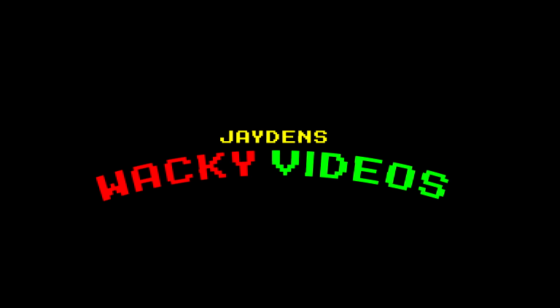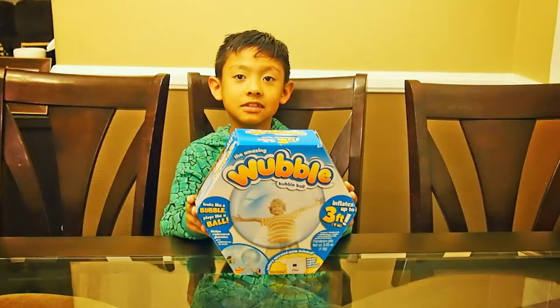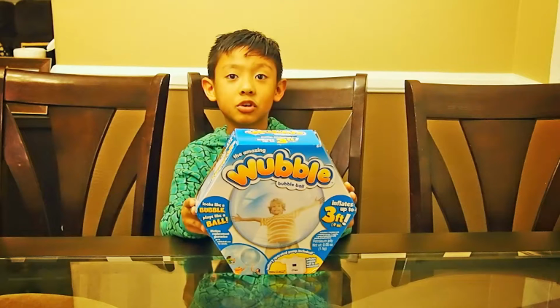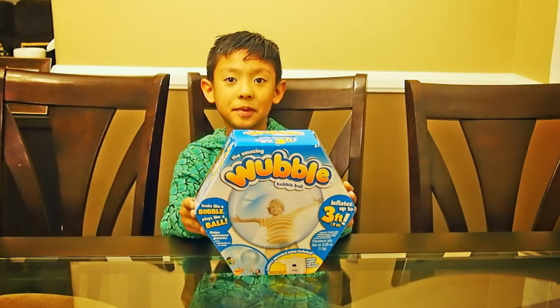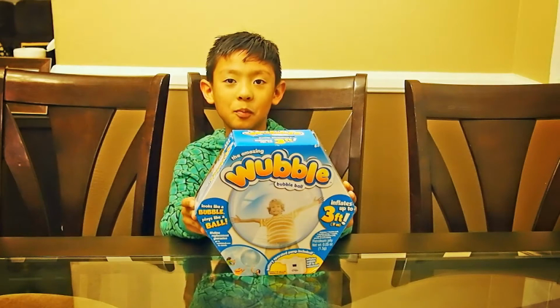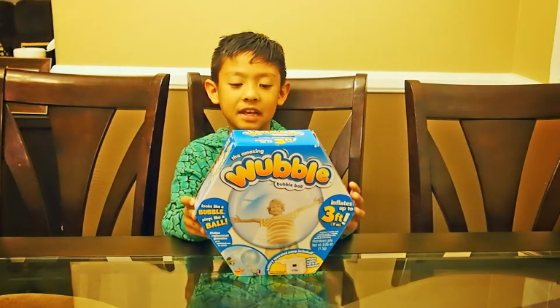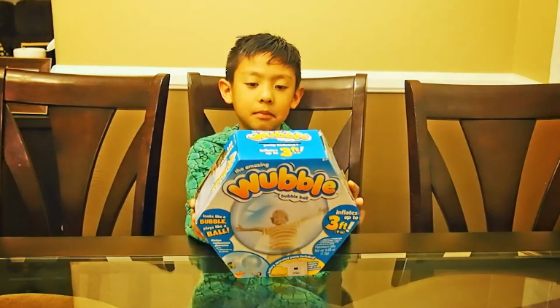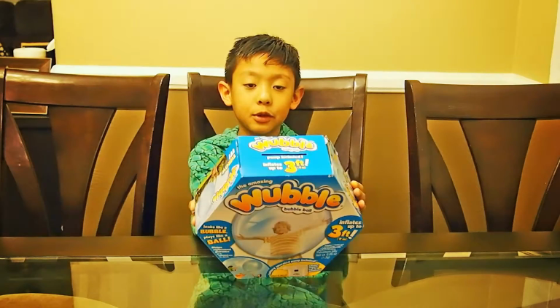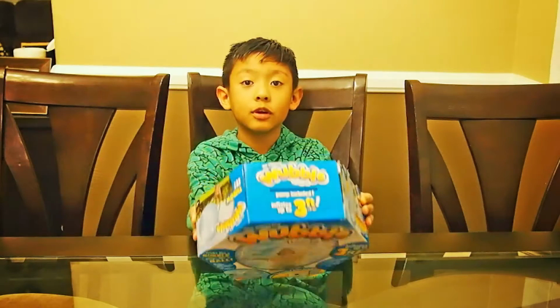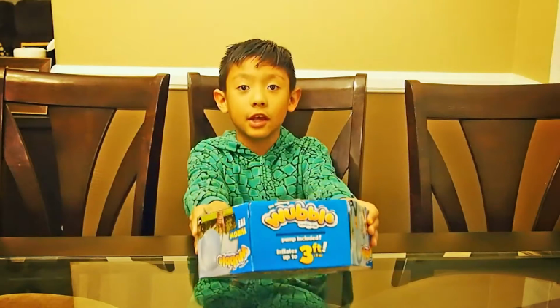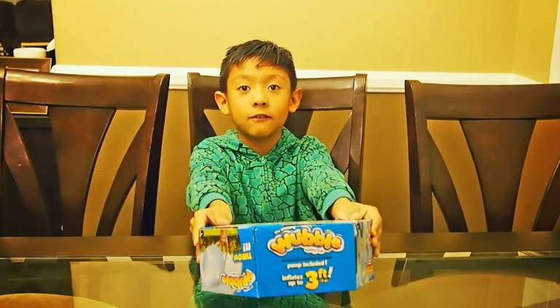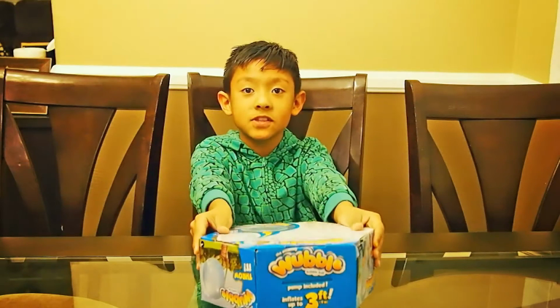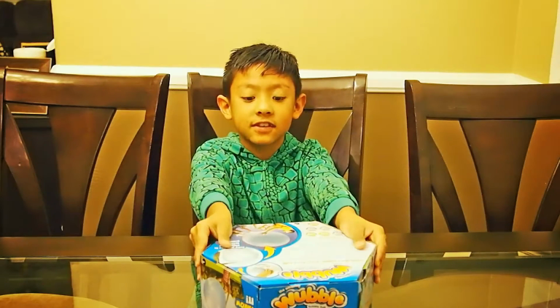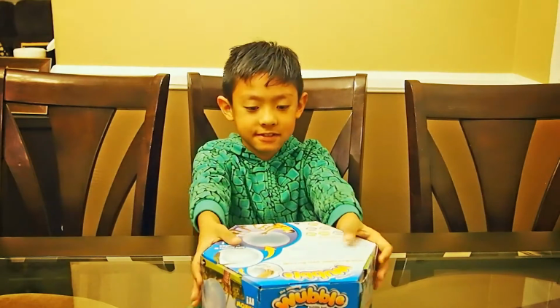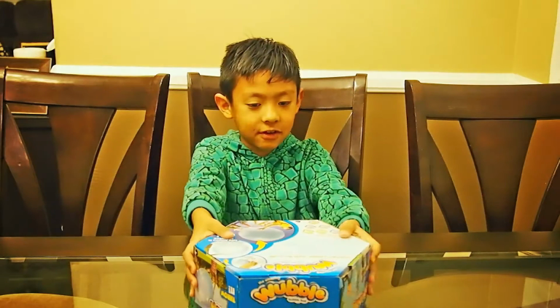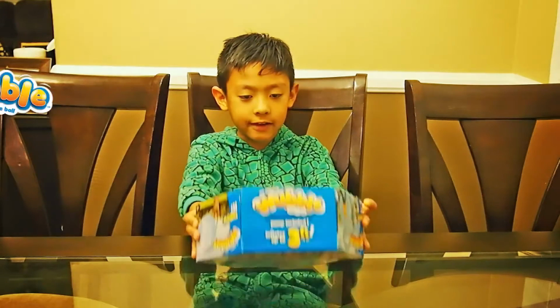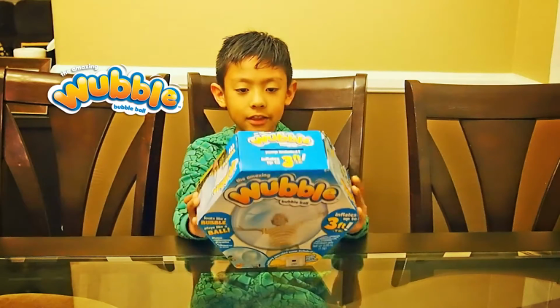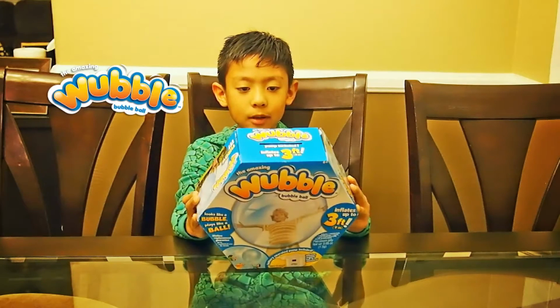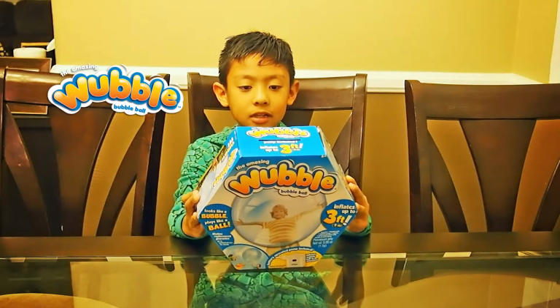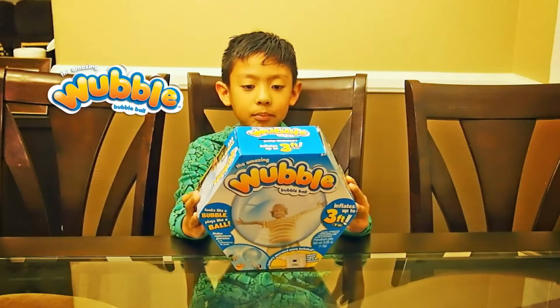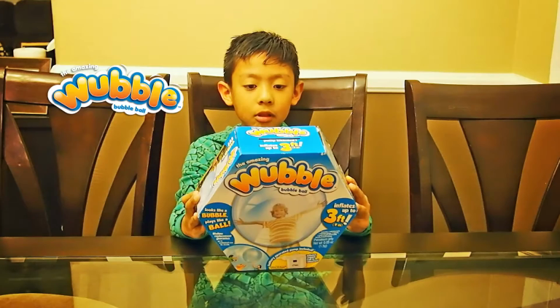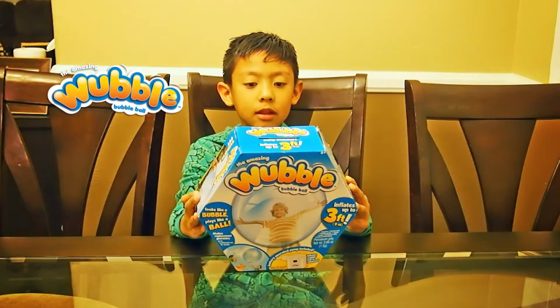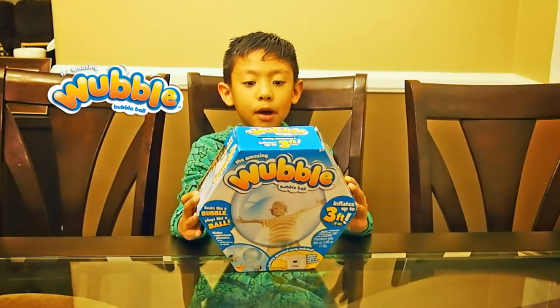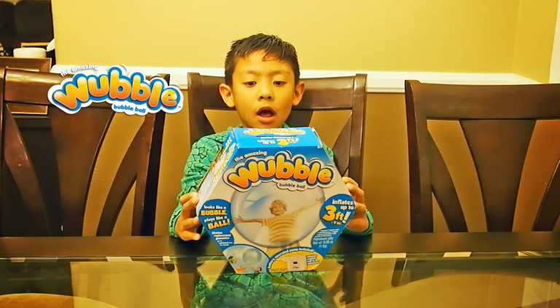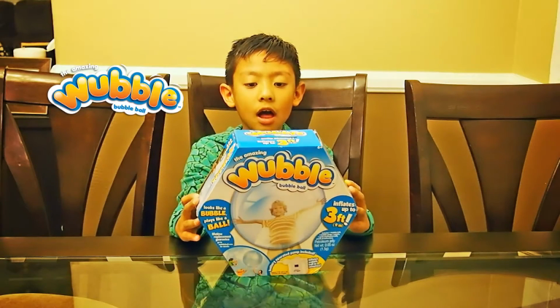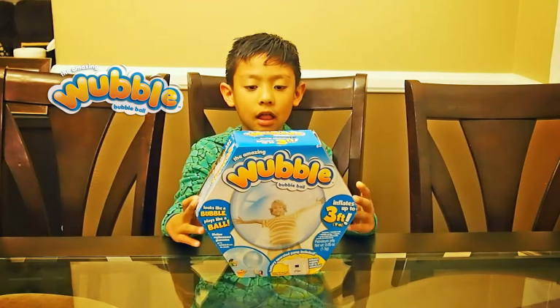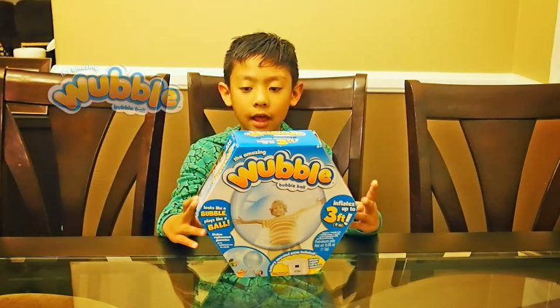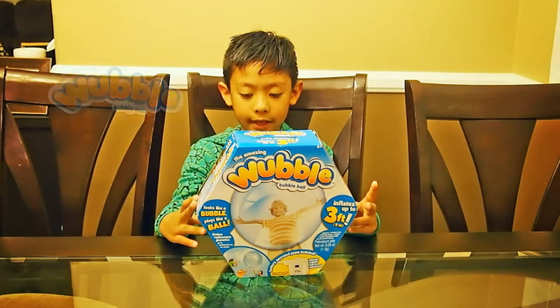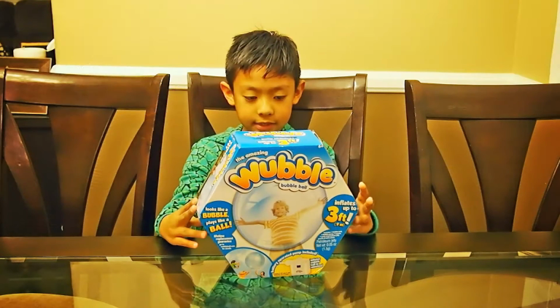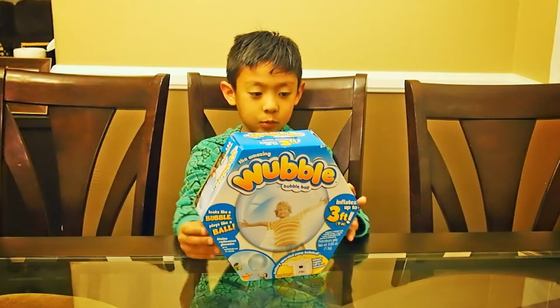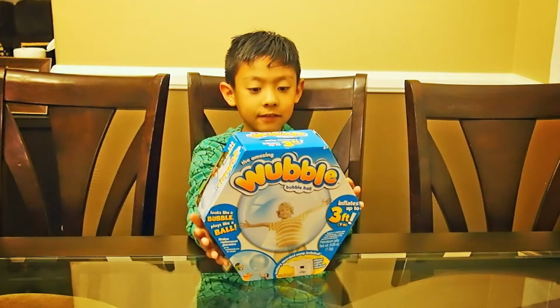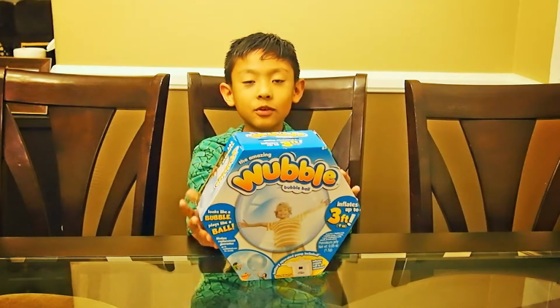We're going to be opening my new toy that I got from Santa. It's called the Wubble Bubble Ball! And it's a really fun toy.